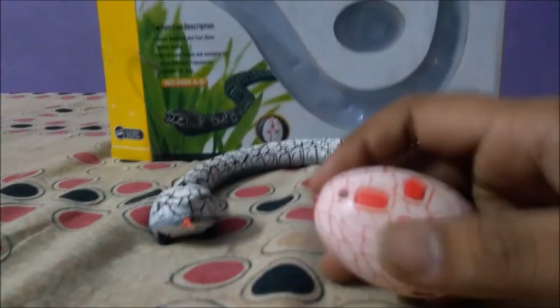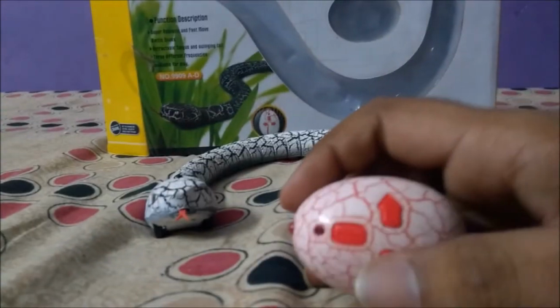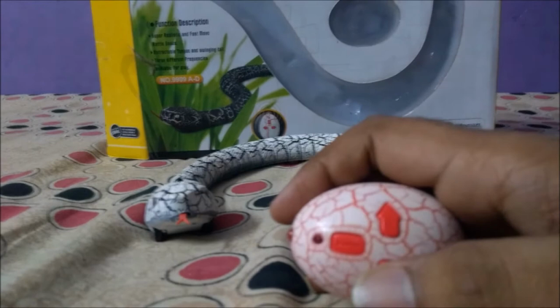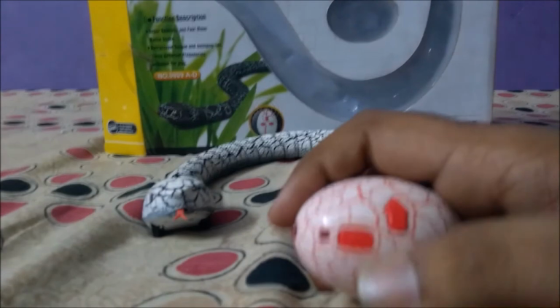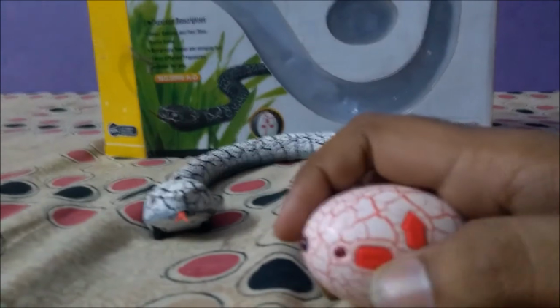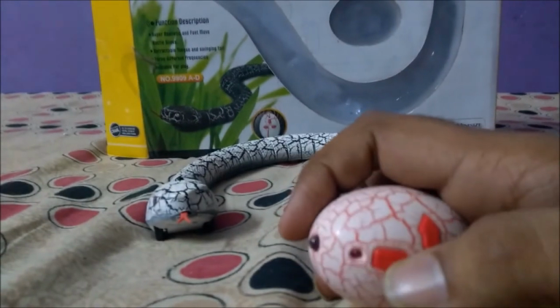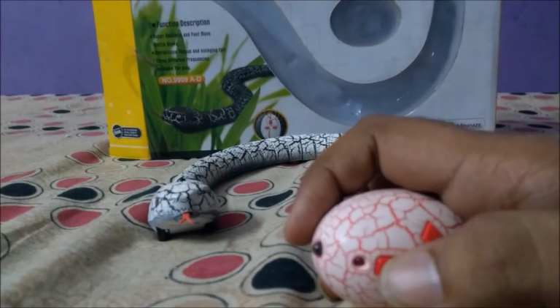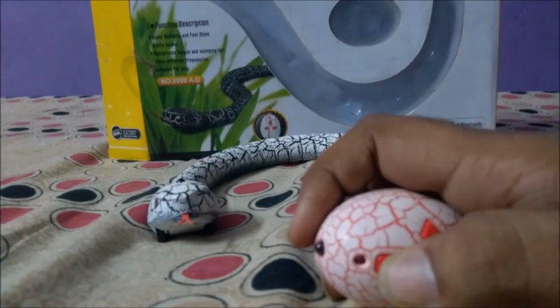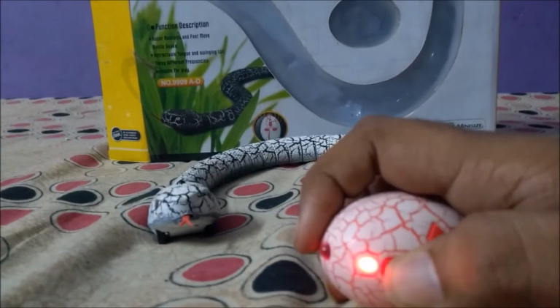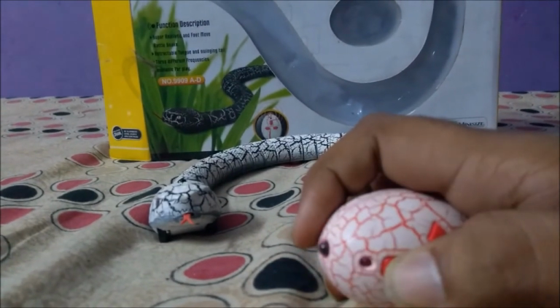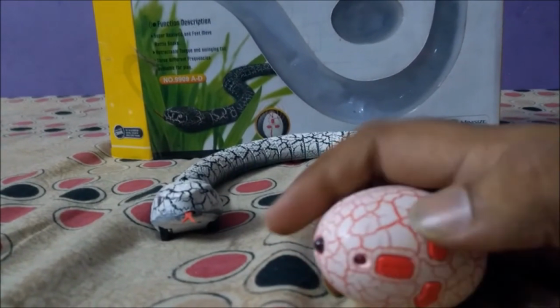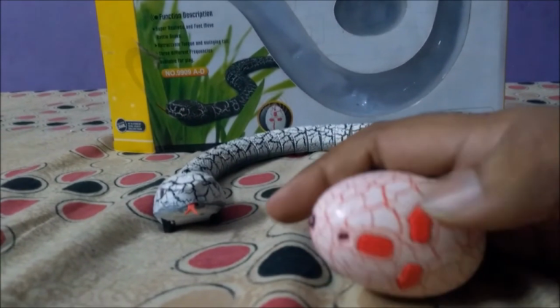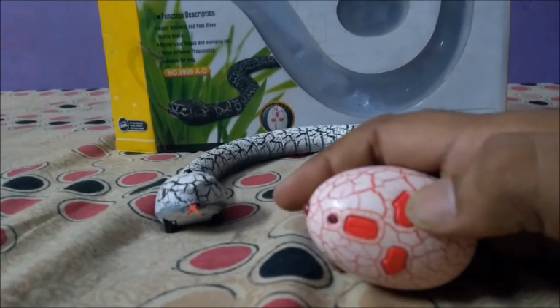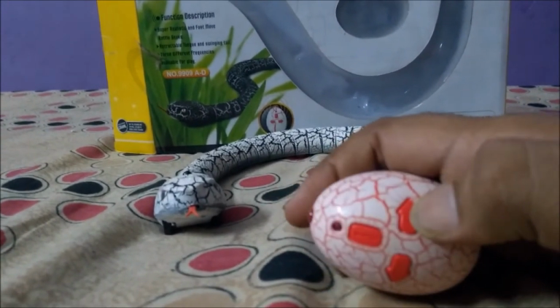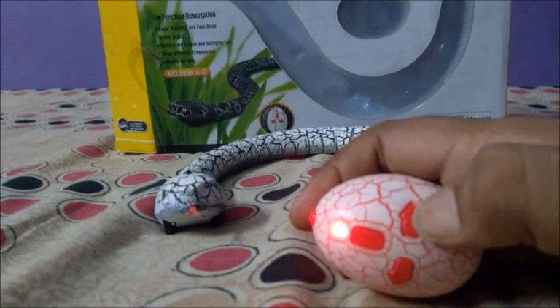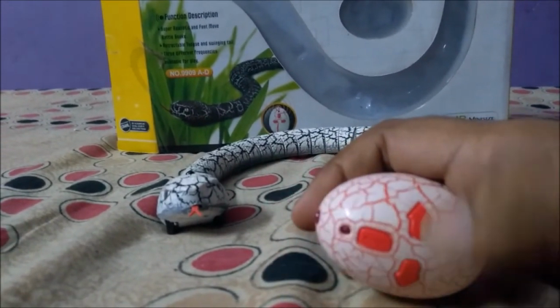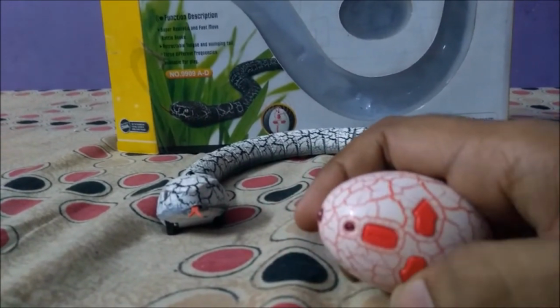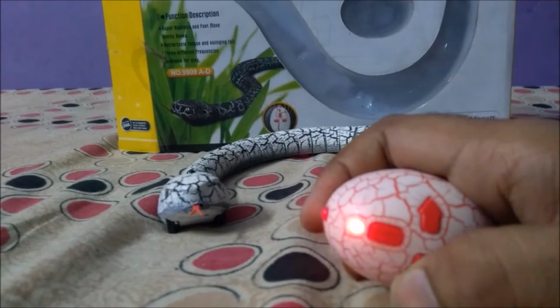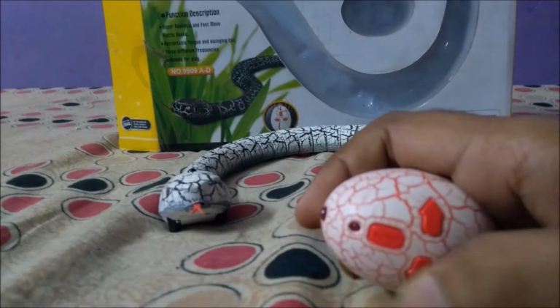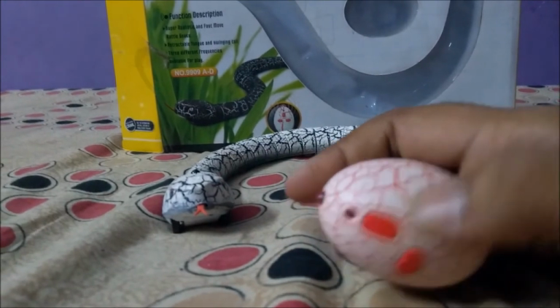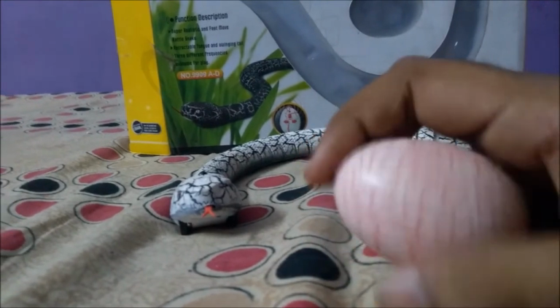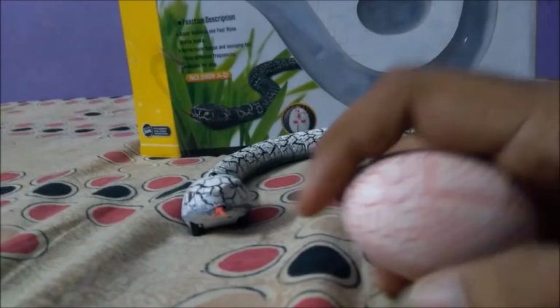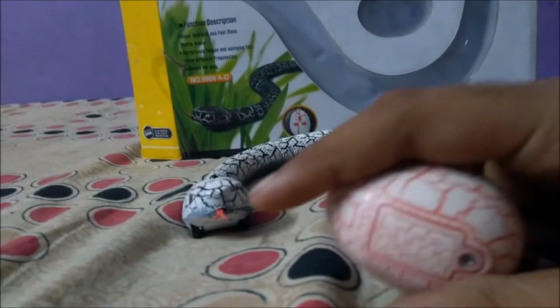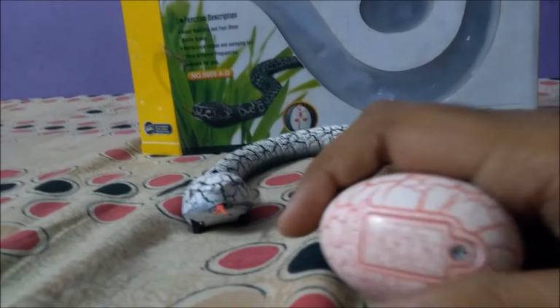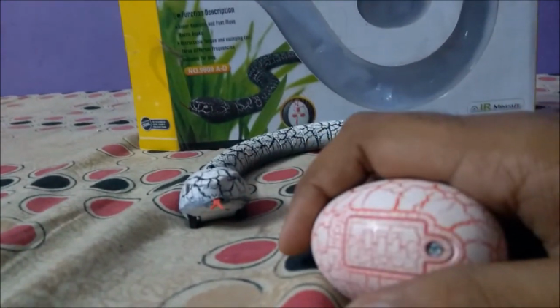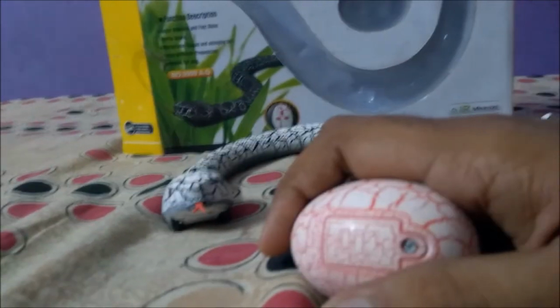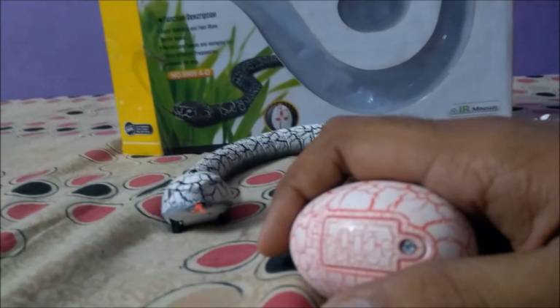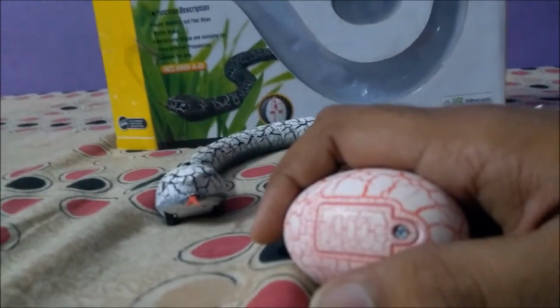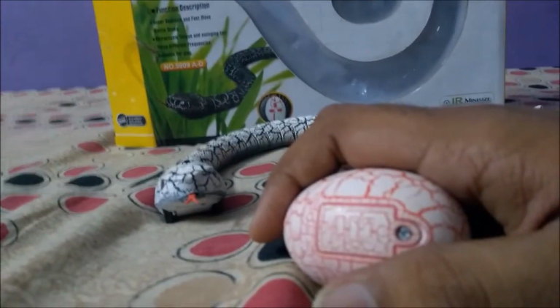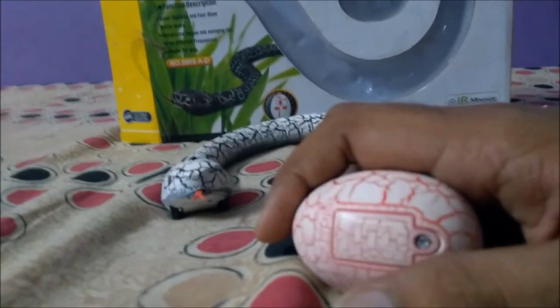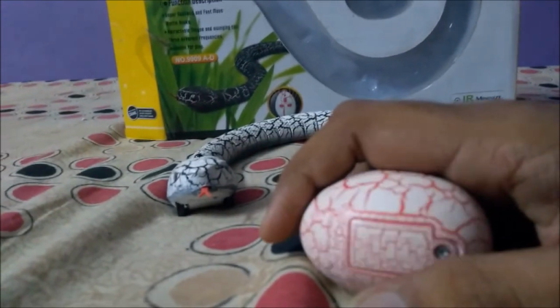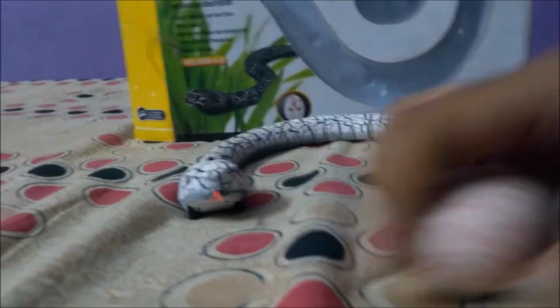This is a wireless toy. This is the remote — it has crawling left and right functionality, and you have to insert the batteries over here.